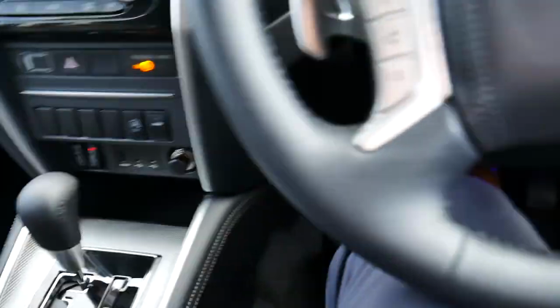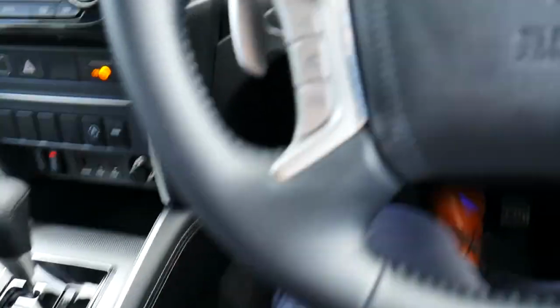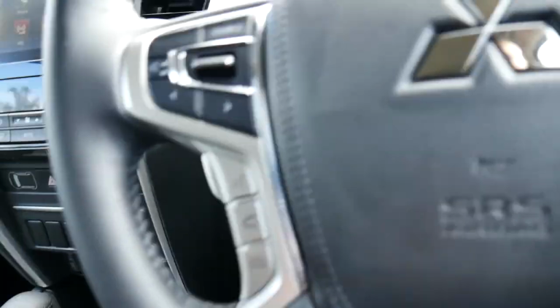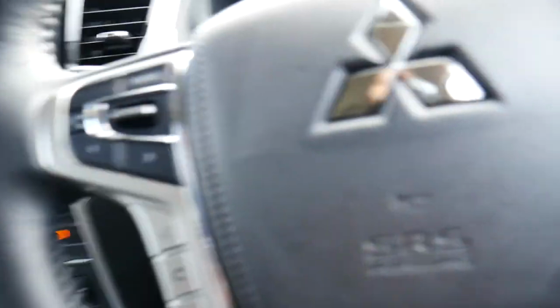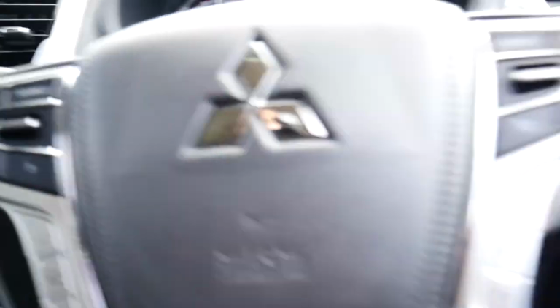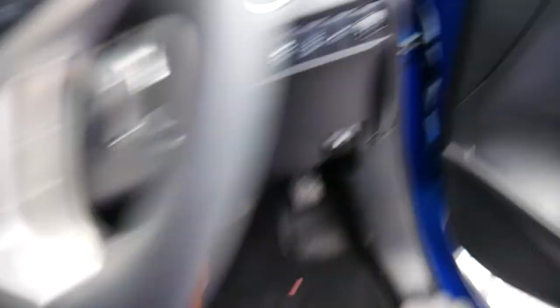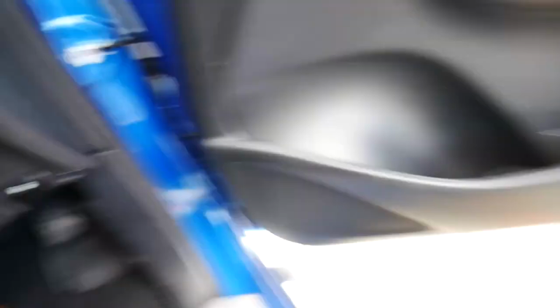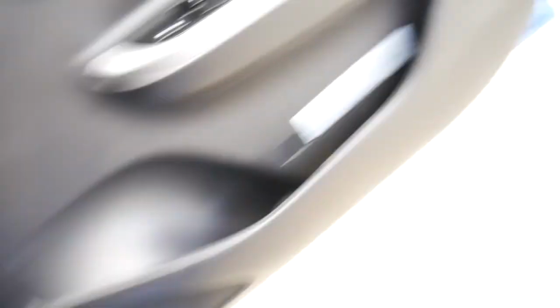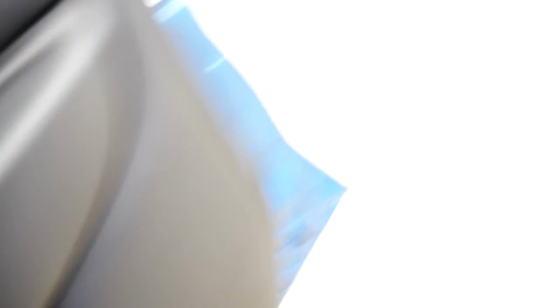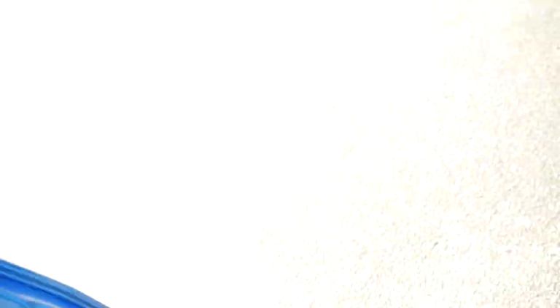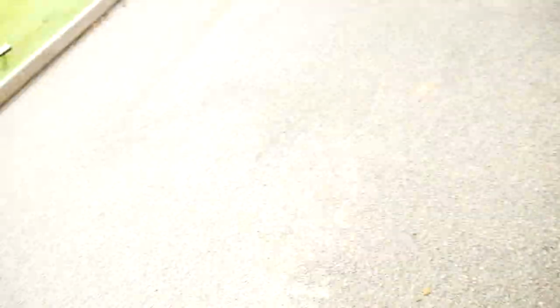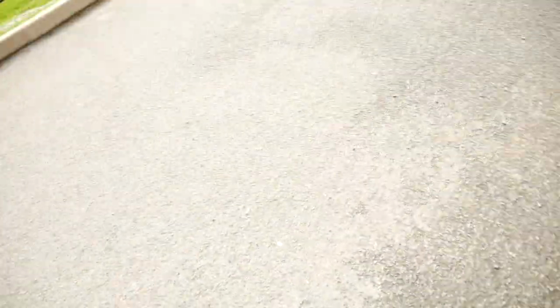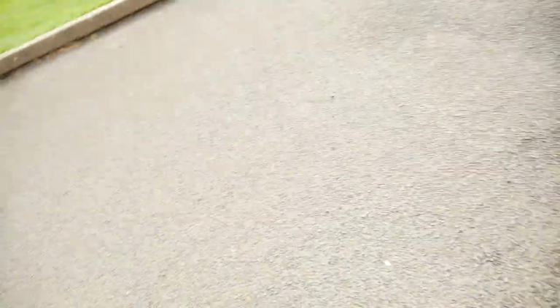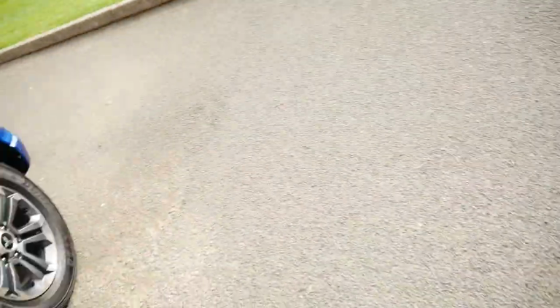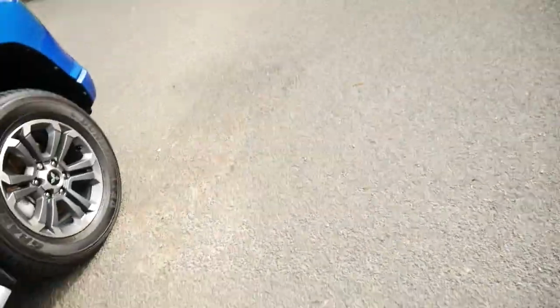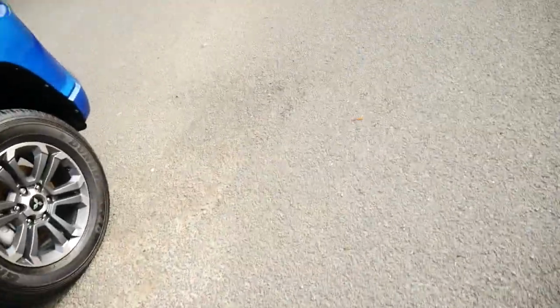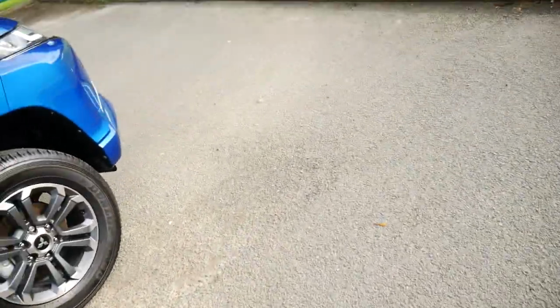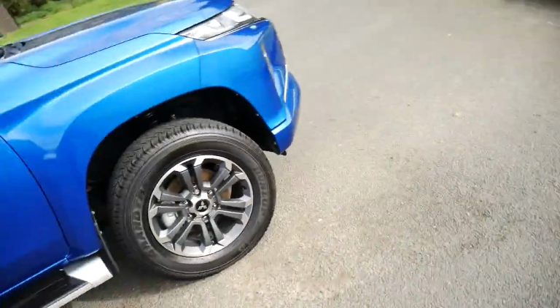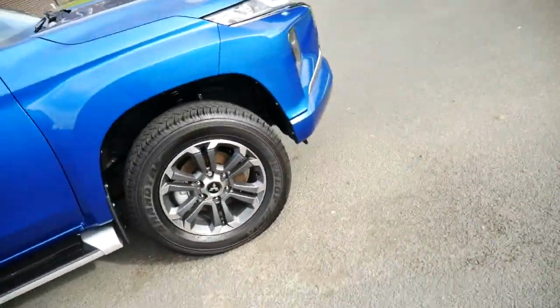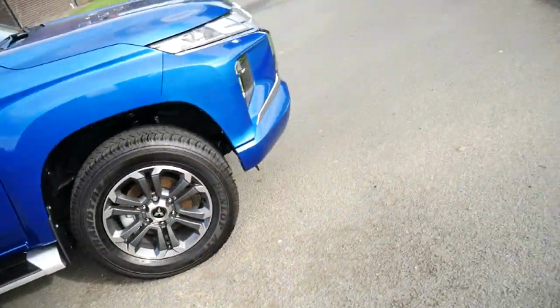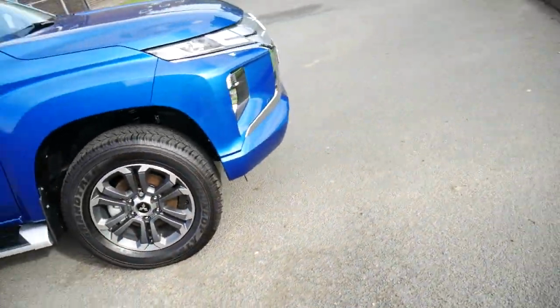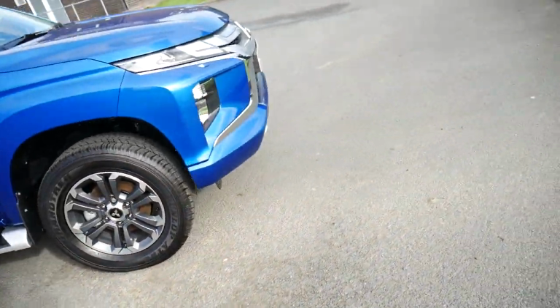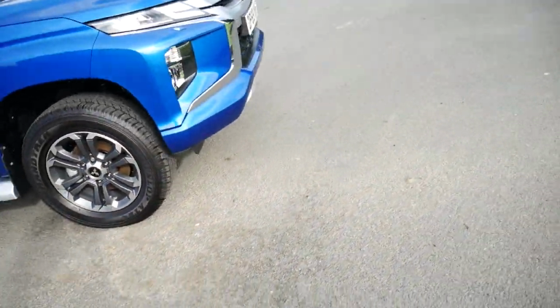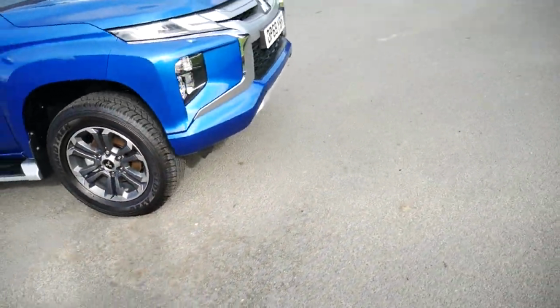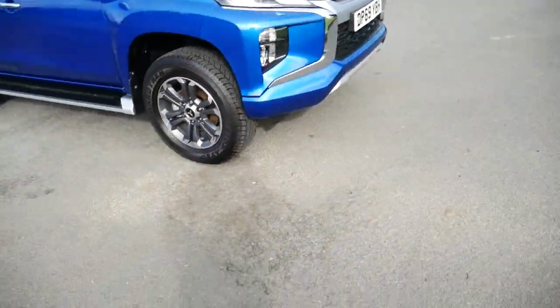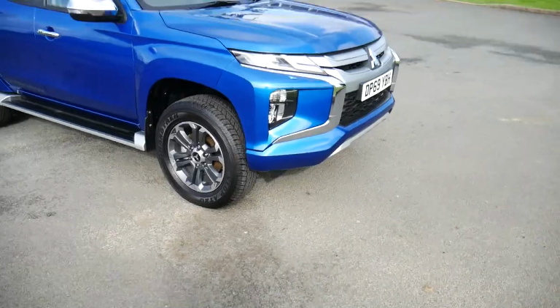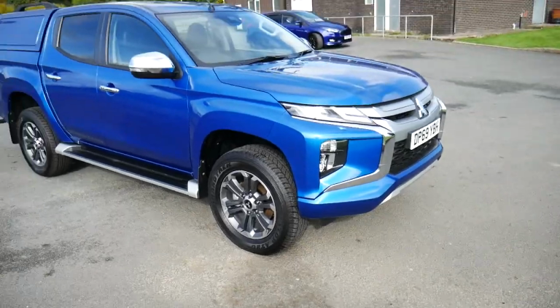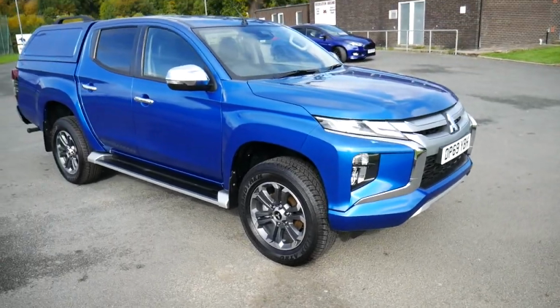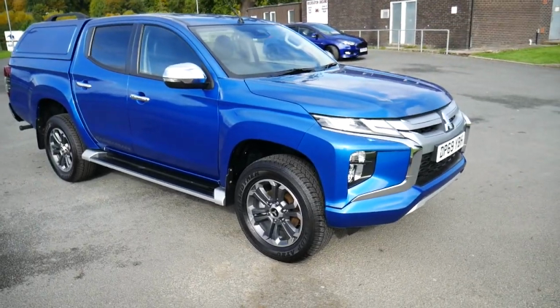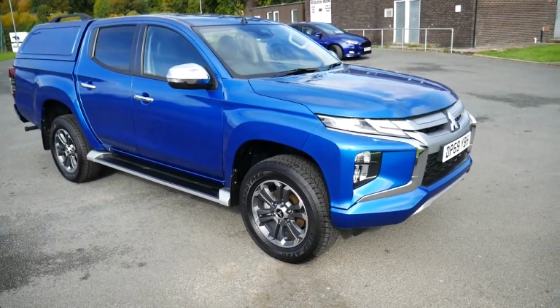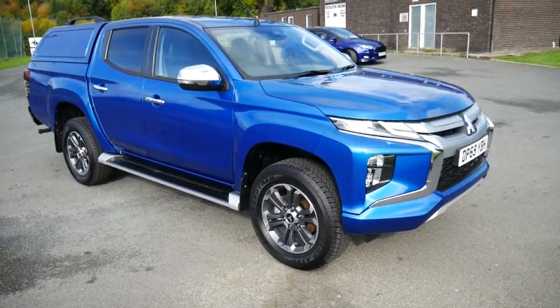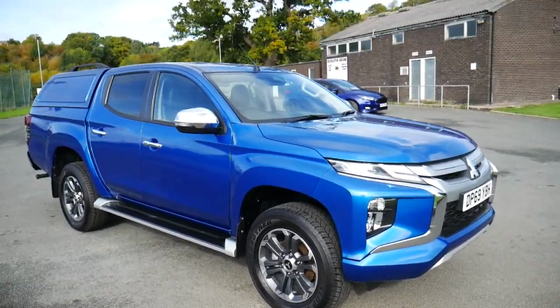So yeah, that's the 69 plated Series 6 Barbarian automatic in blue. For more information please visit JT's in Newtown. Thank you.